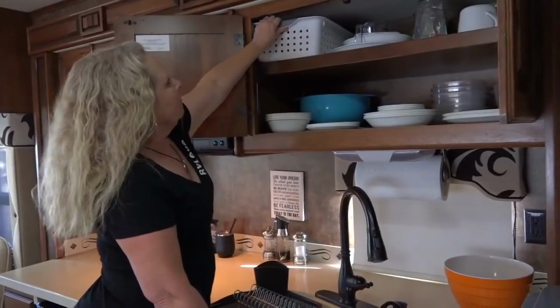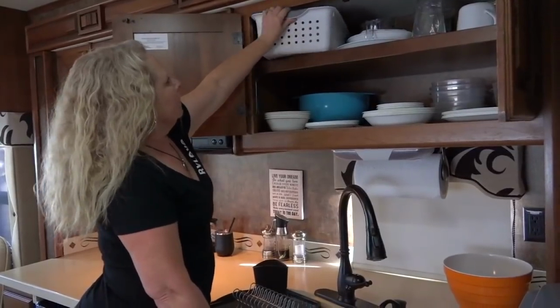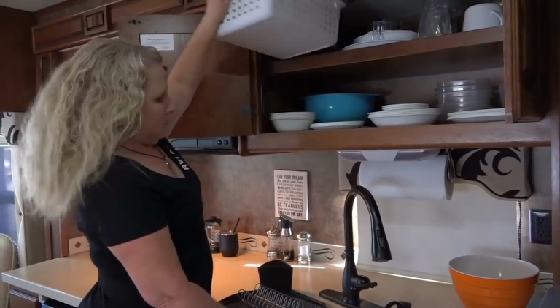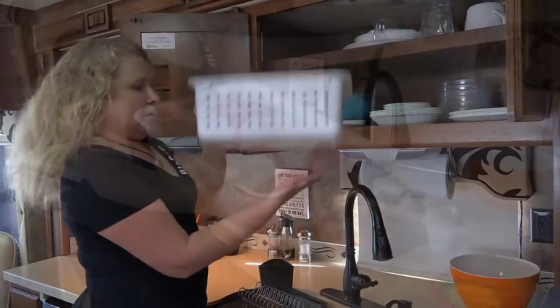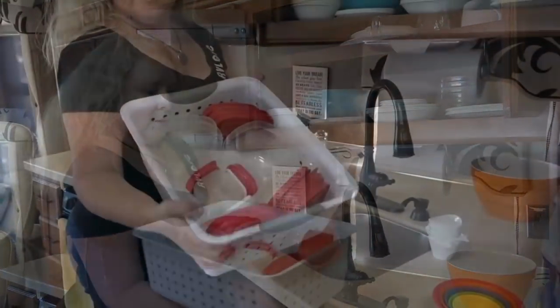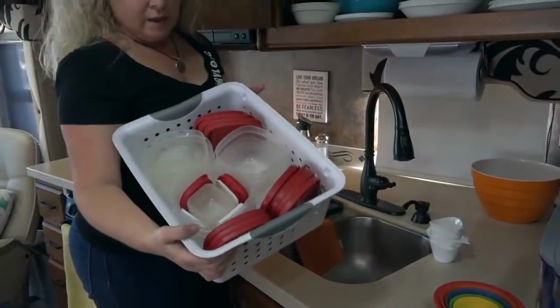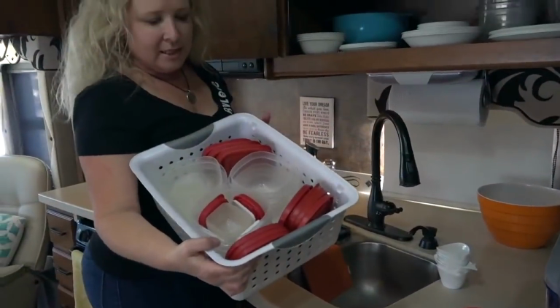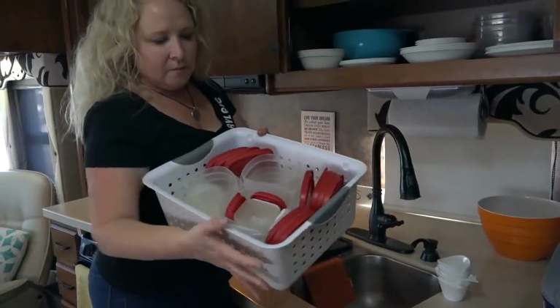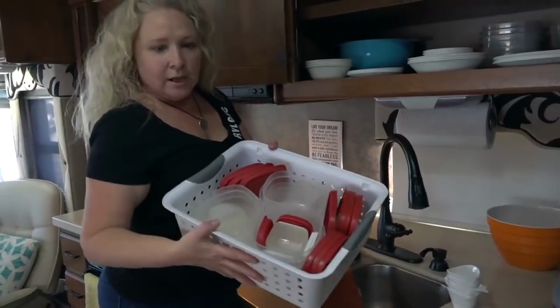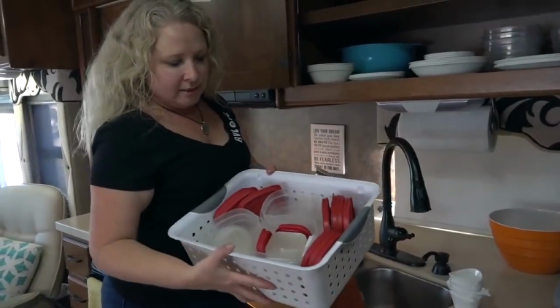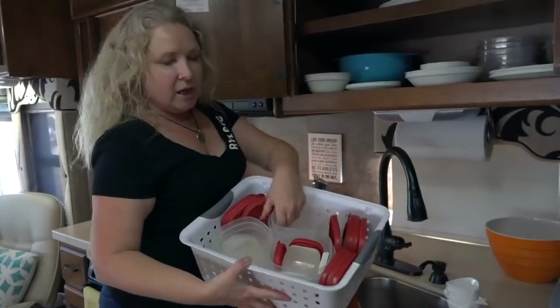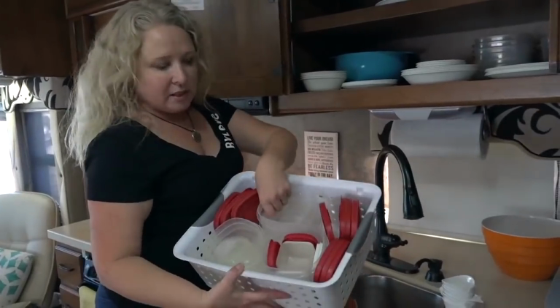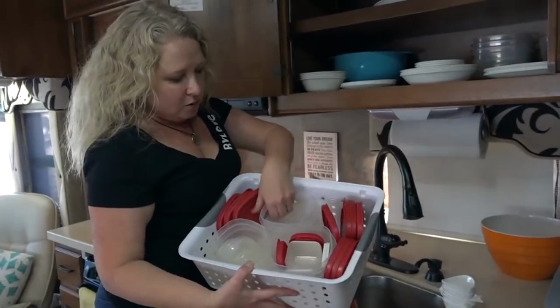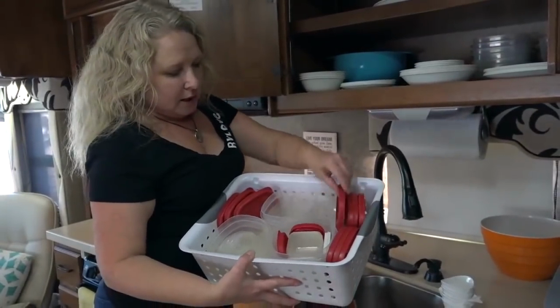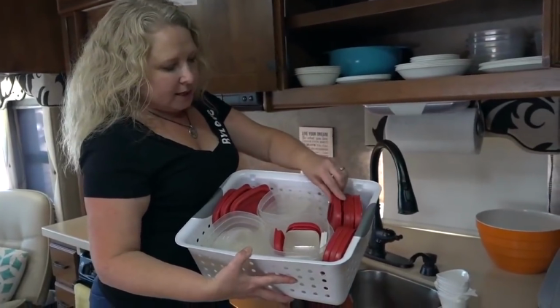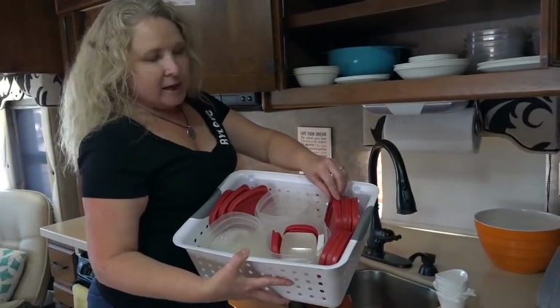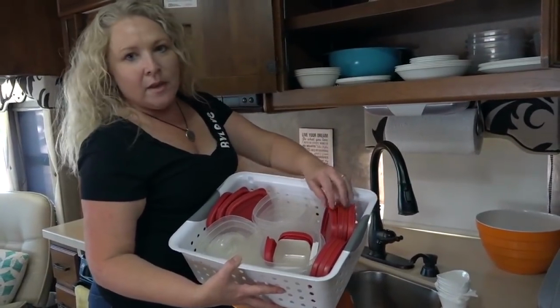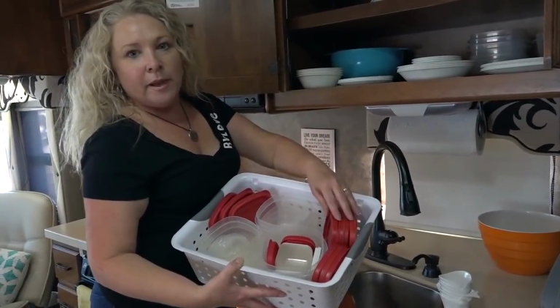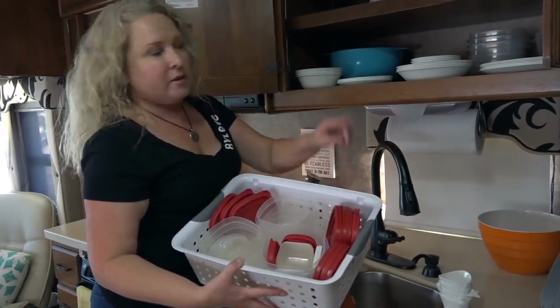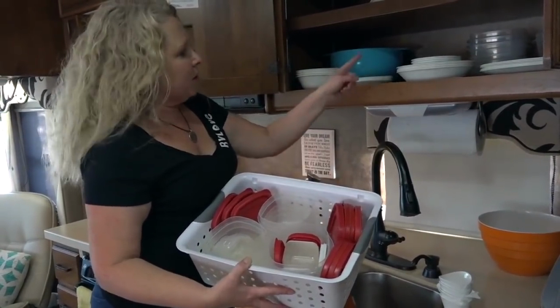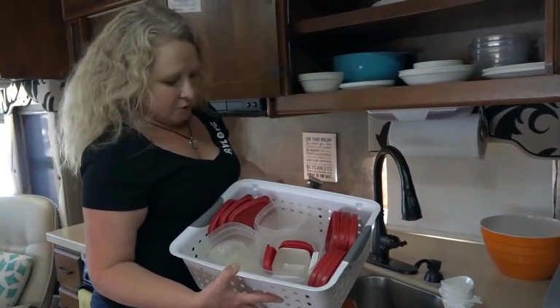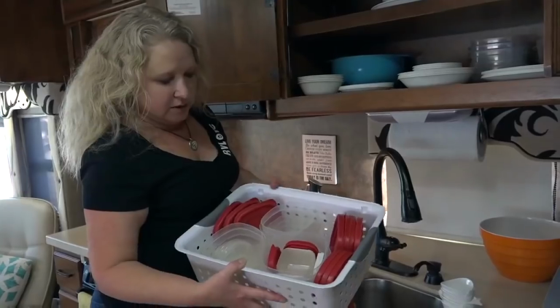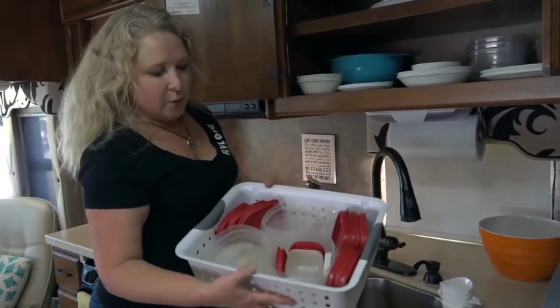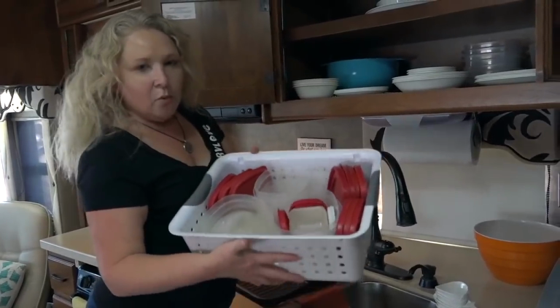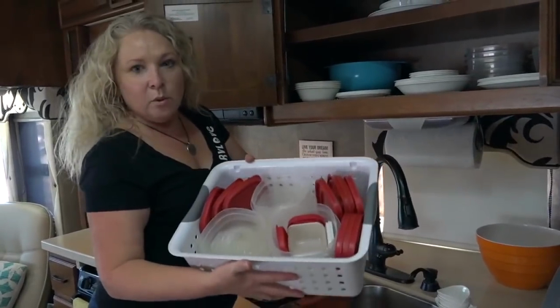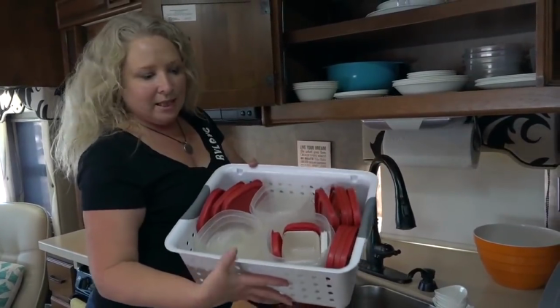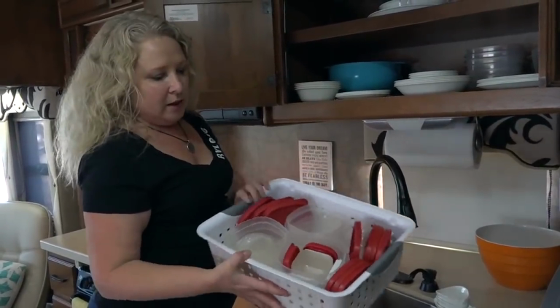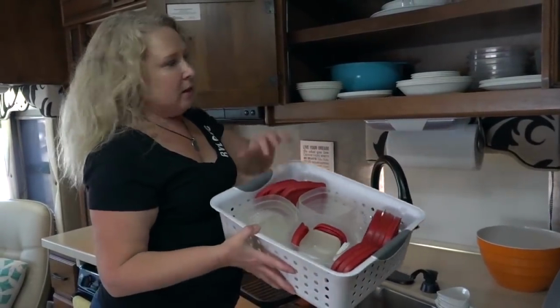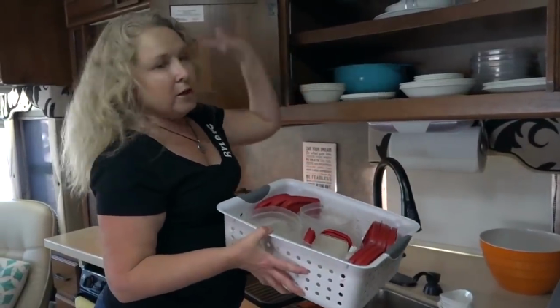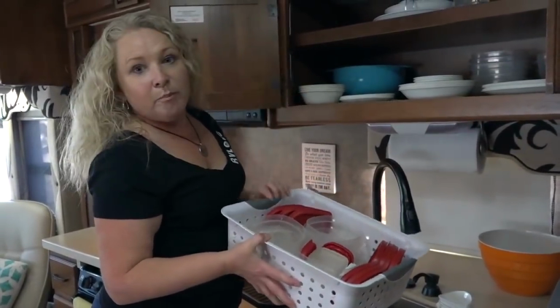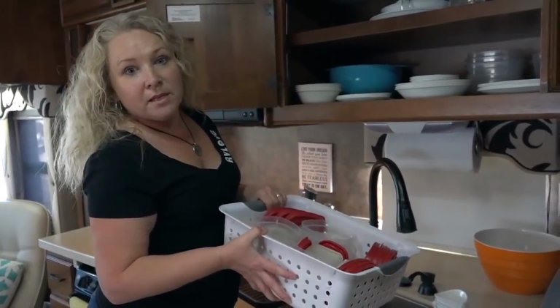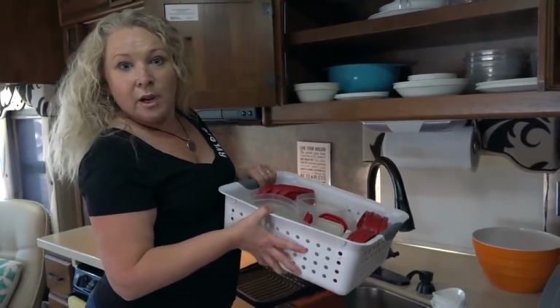Up here is one of these plastic Sterilite containers, and that's where I keep all of the small containers that came in that Rubbermaid box. This is a great way to keep all of your small things together instead of turning them into a big mess inside your cupboard.